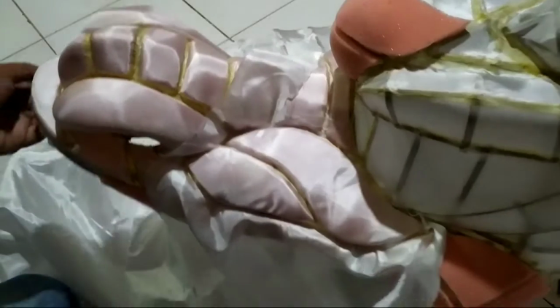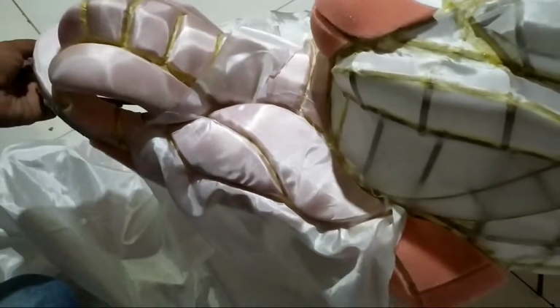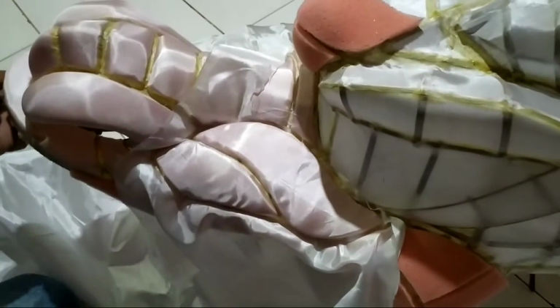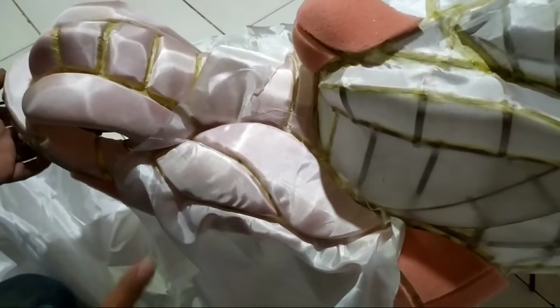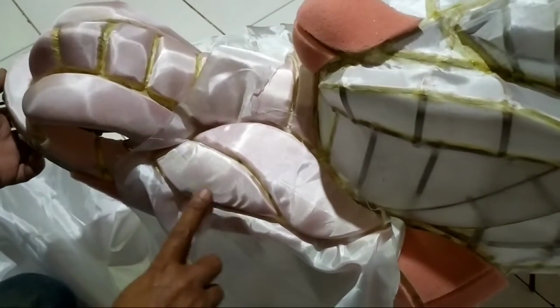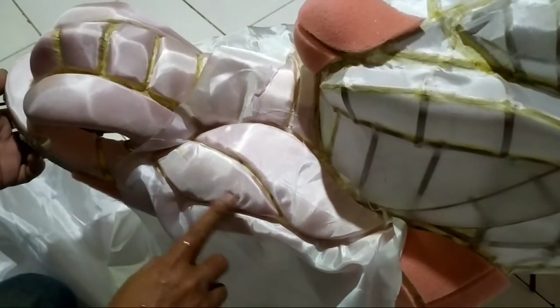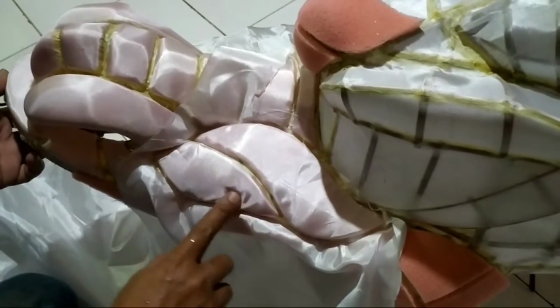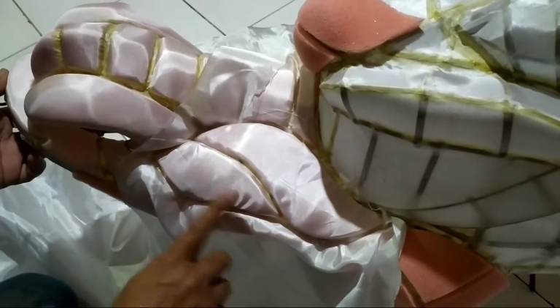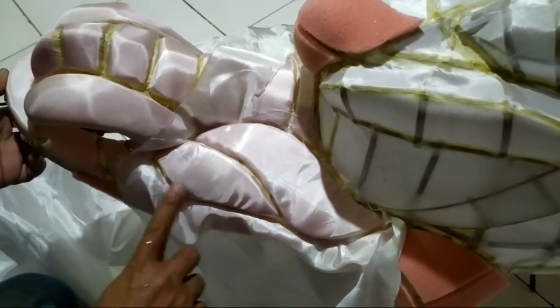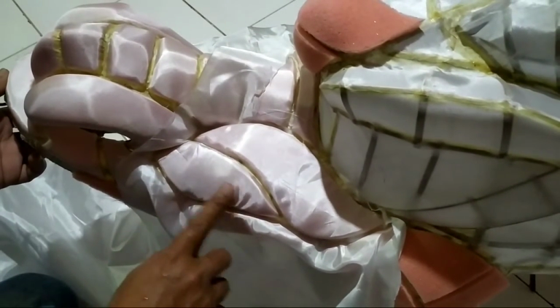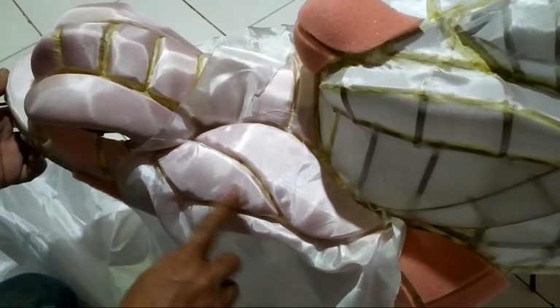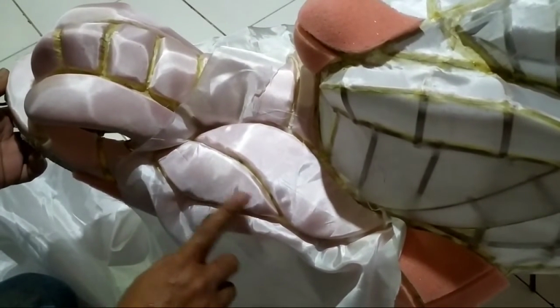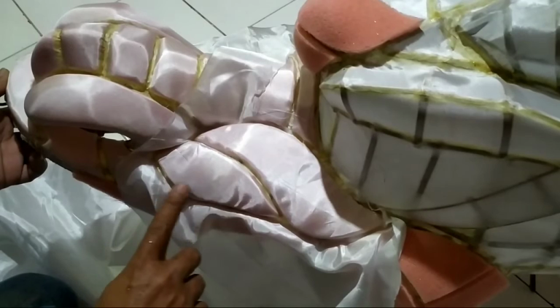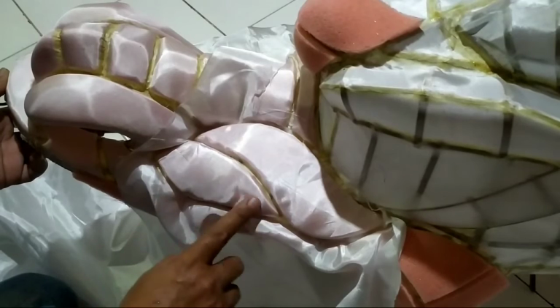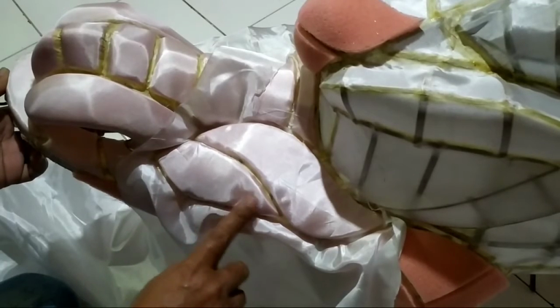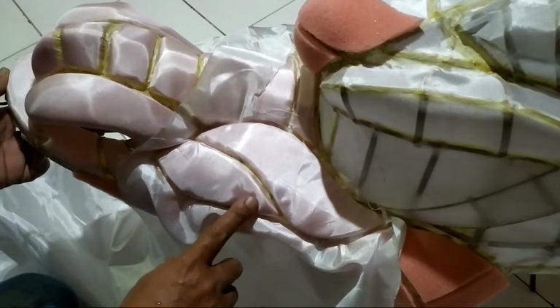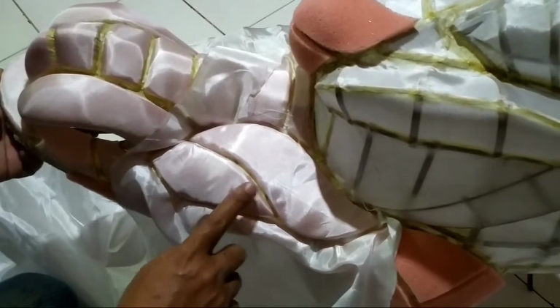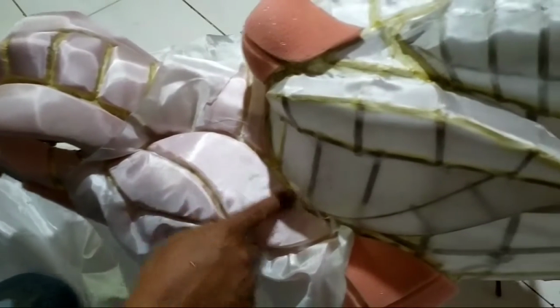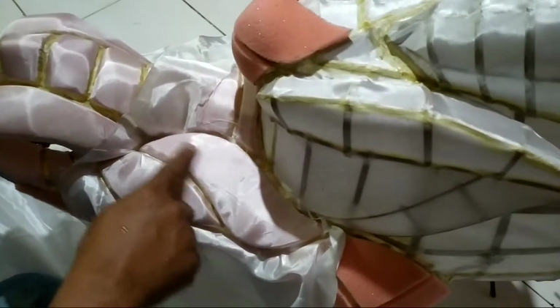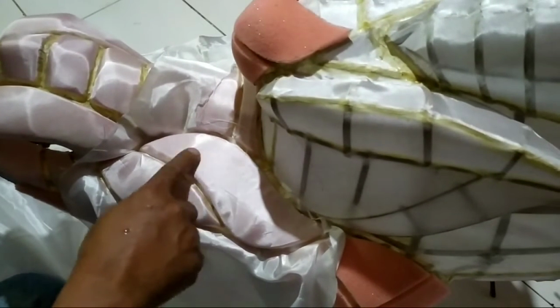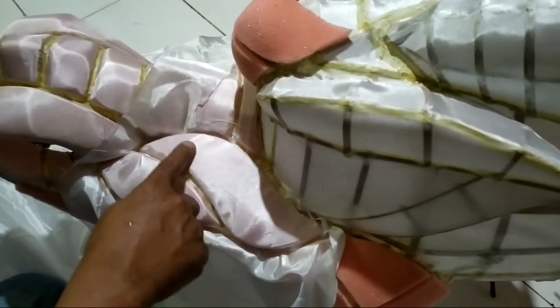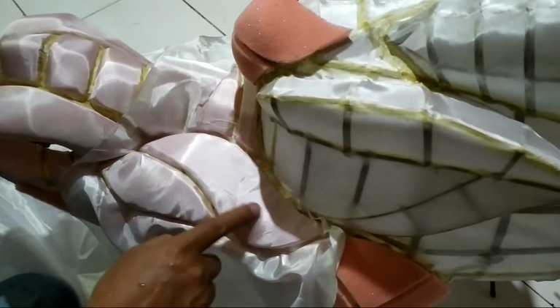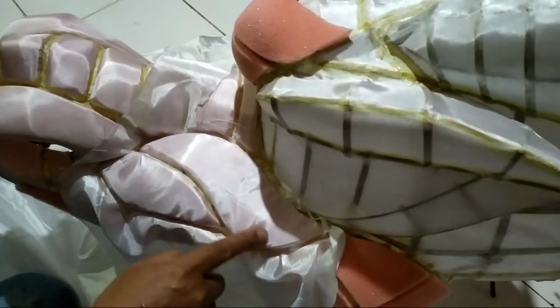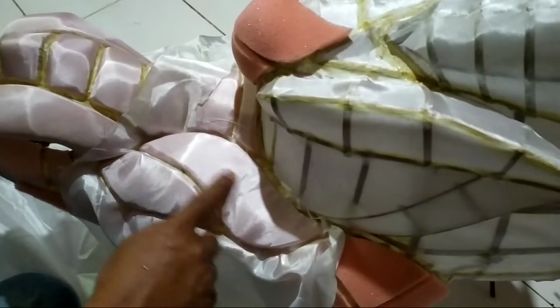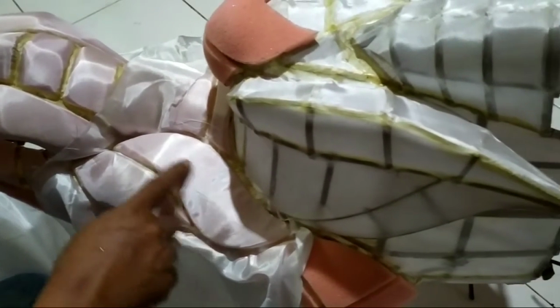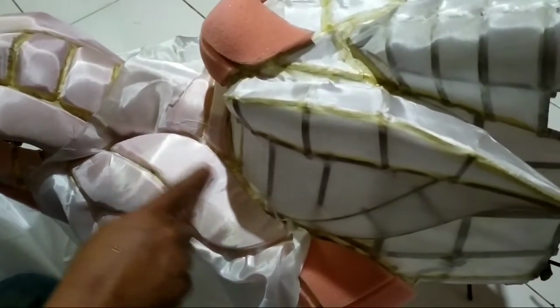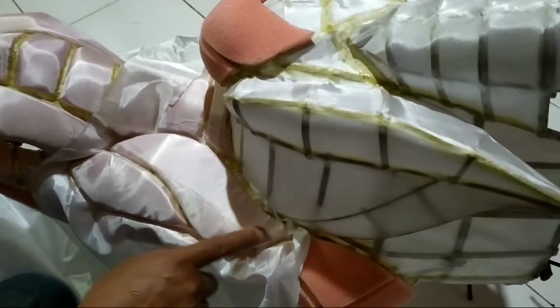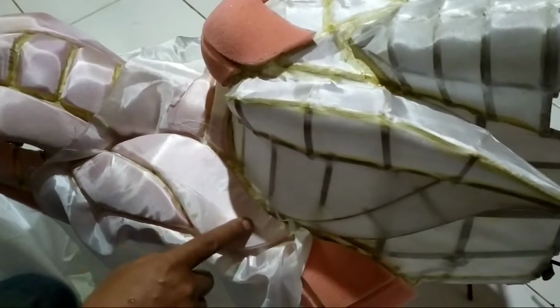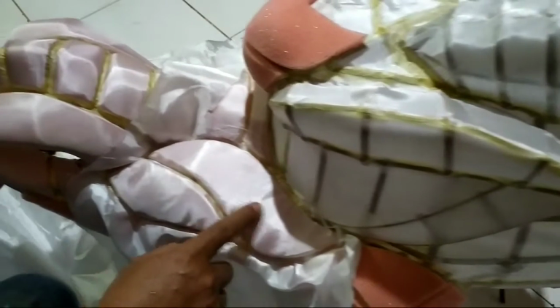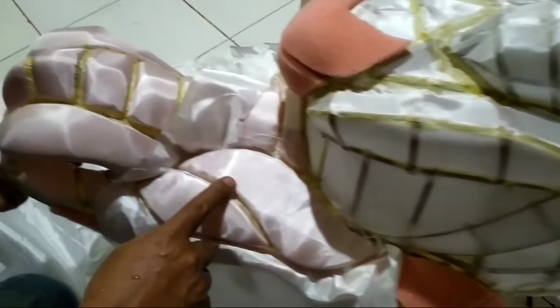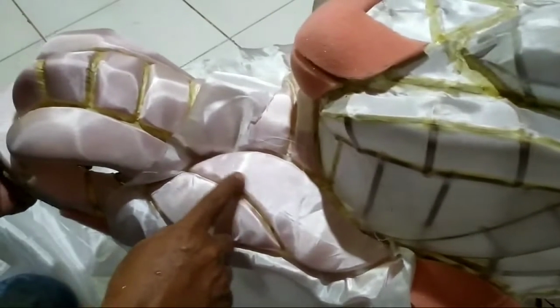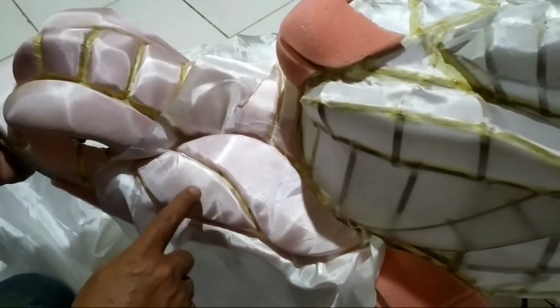Inilah sebagai contoh hasil penyampulan yang masih berkerut dan kendor. Kita lihat, hasil kurang rapi dan maksimal pada seluruh bagian. Bagaimana cara agar kerut dan kendor hilang?